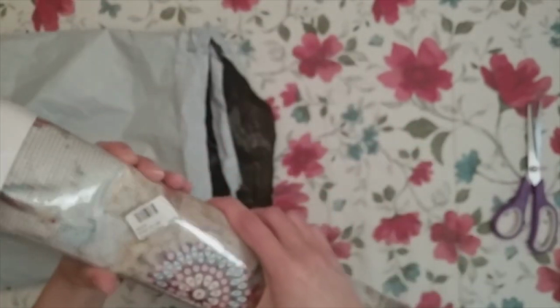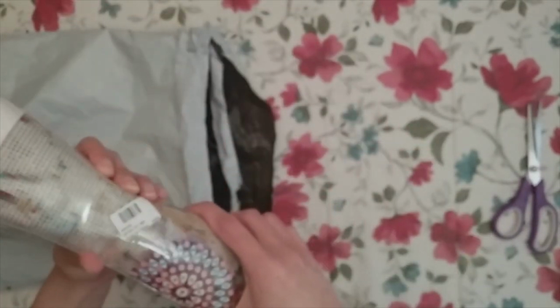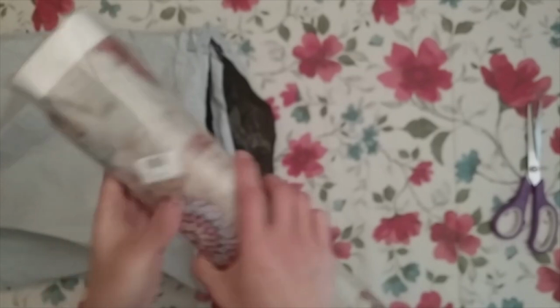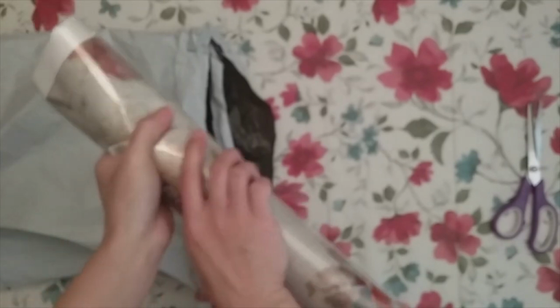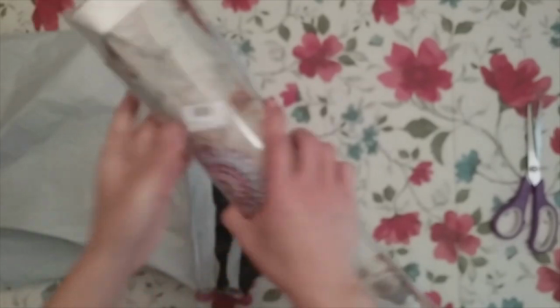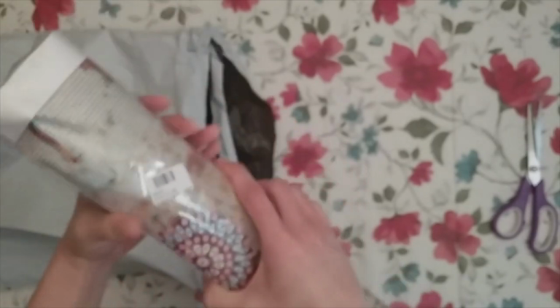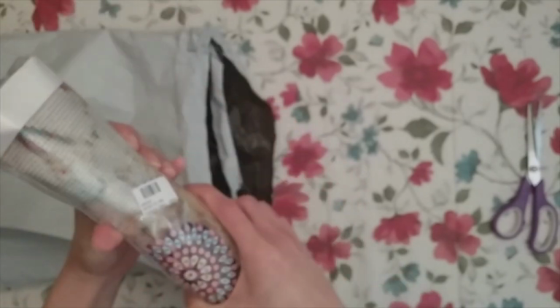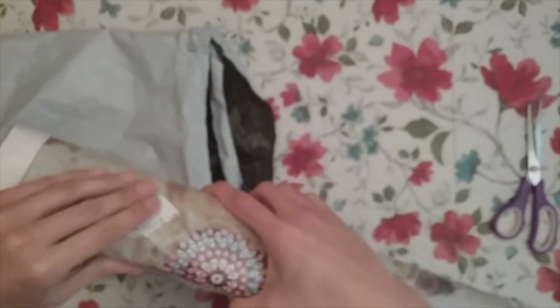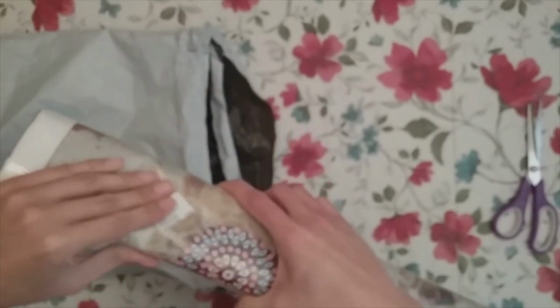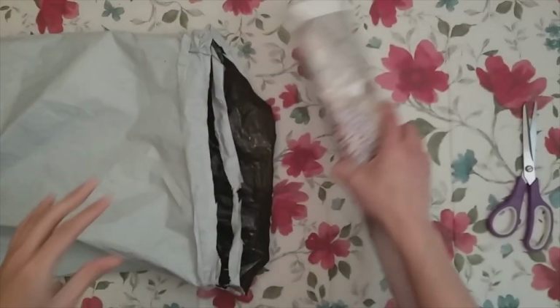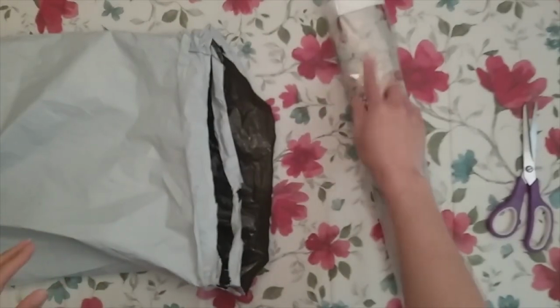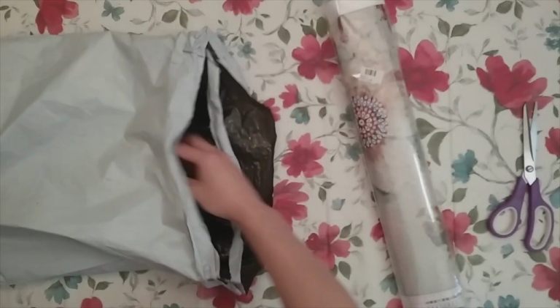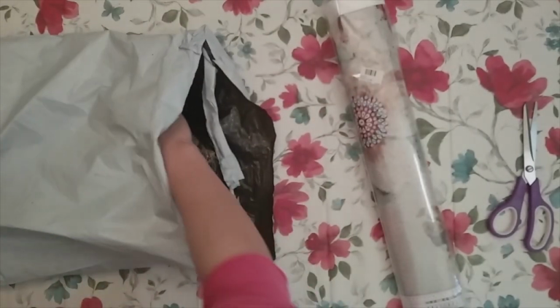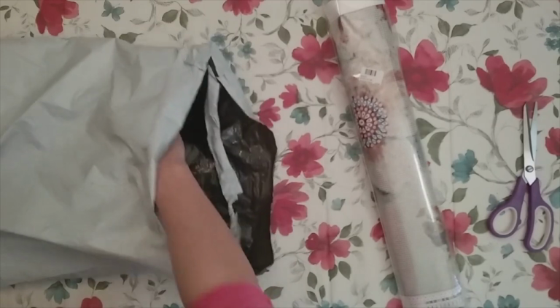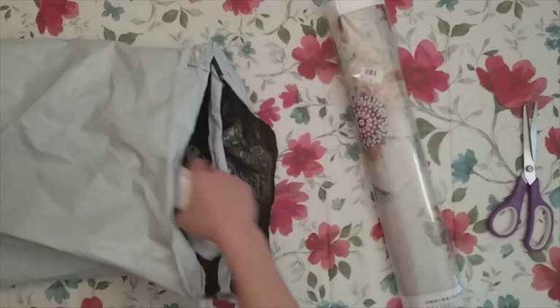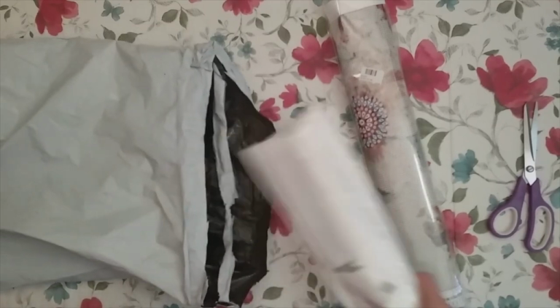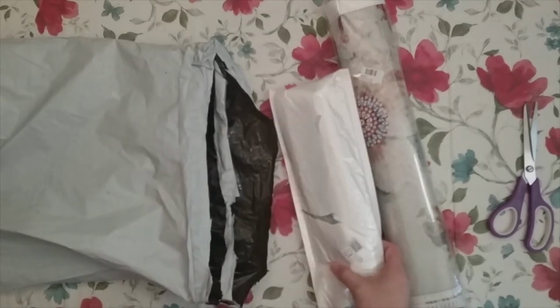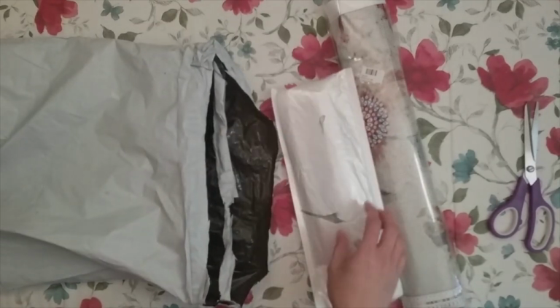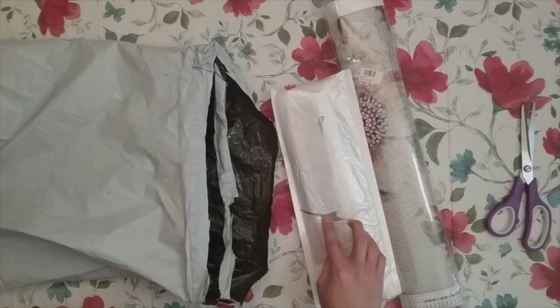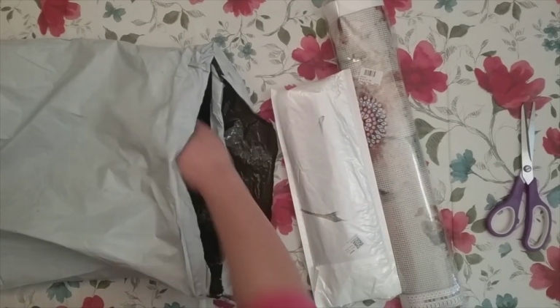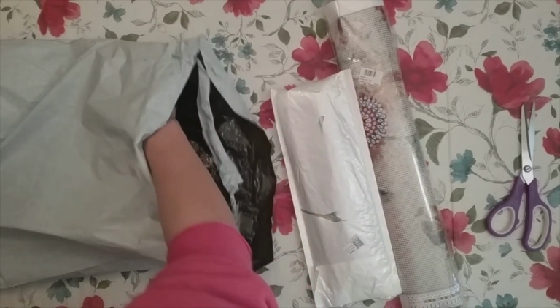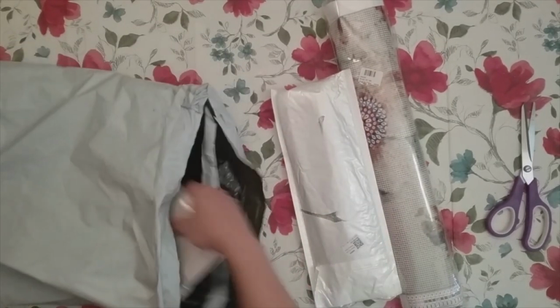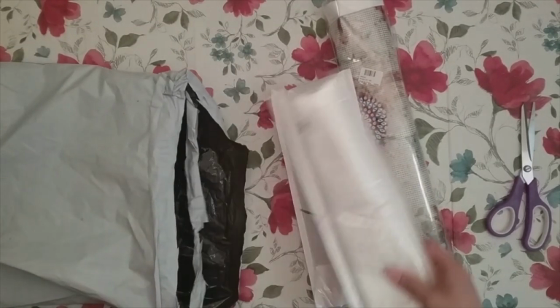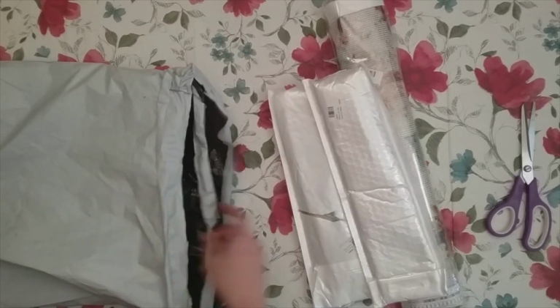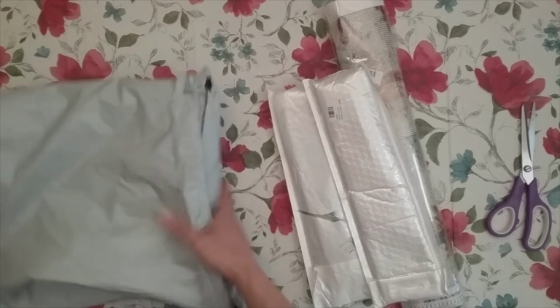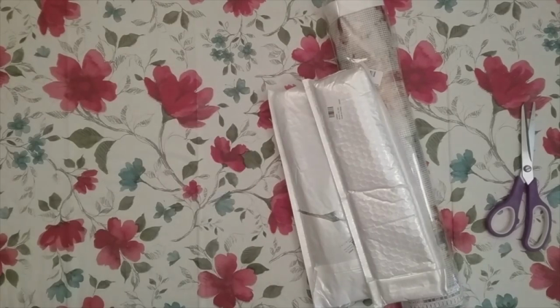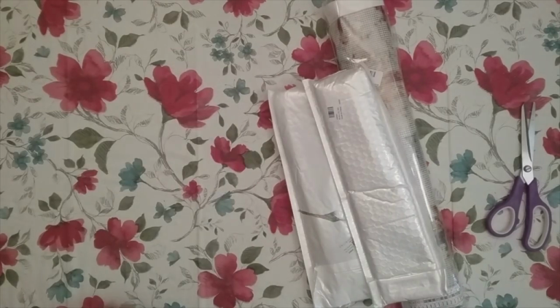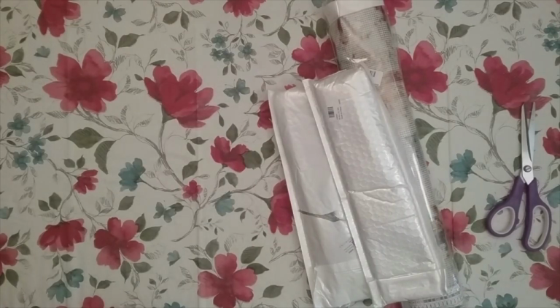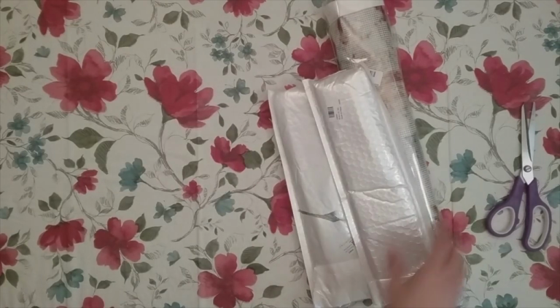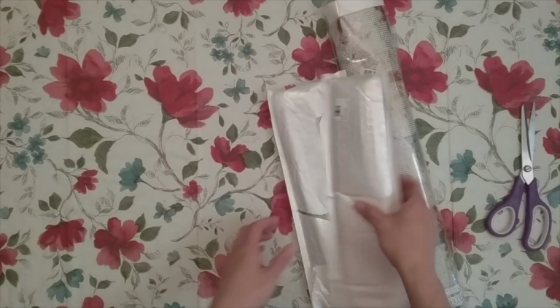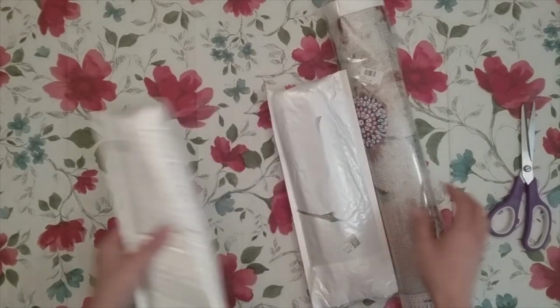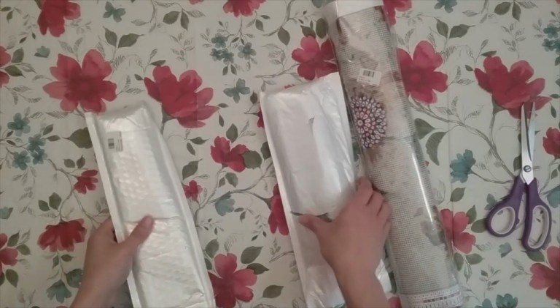This one kind of got crushed, but I think this is mainly my mail system because they stuffed this into my tiny mailbox. So I don't think that's DIY Digital Art's problem.